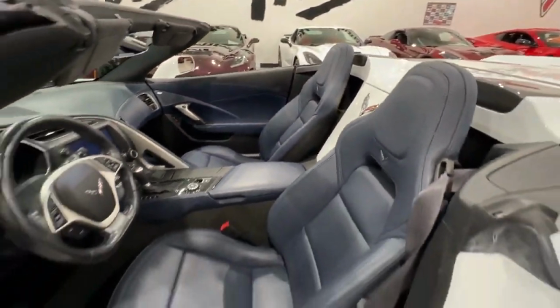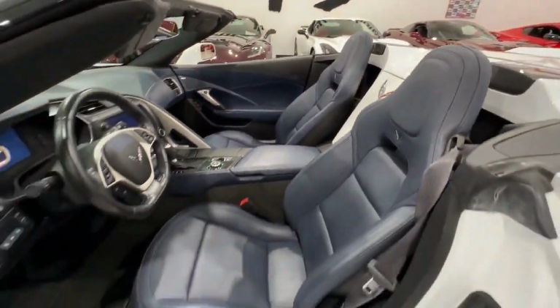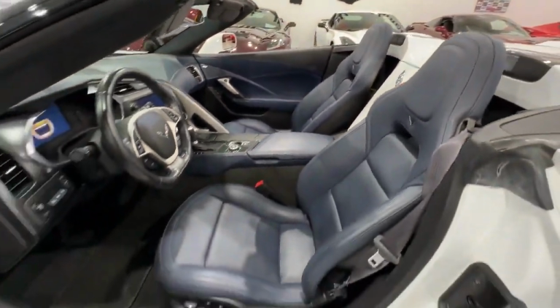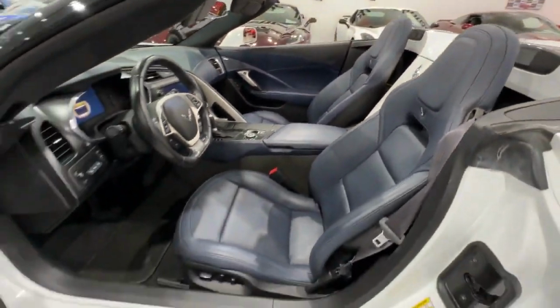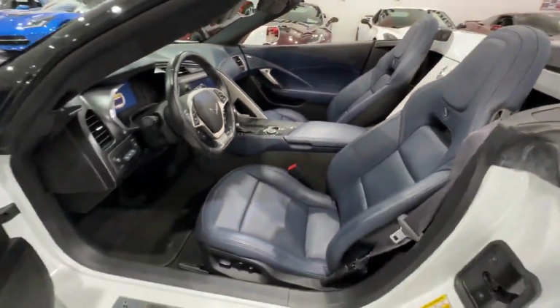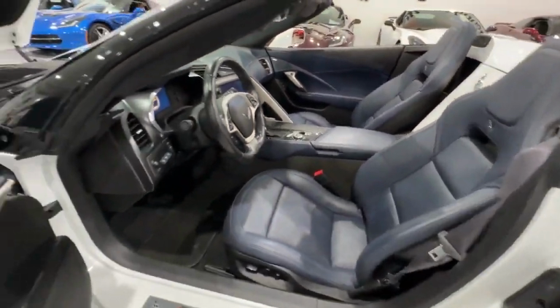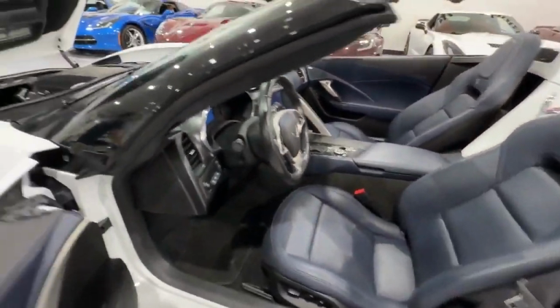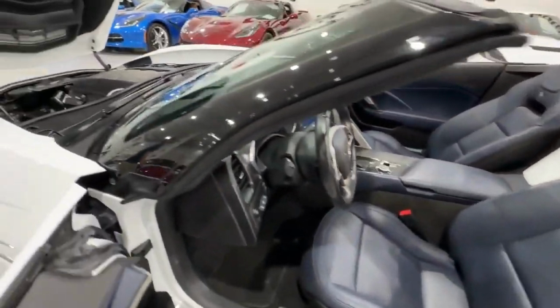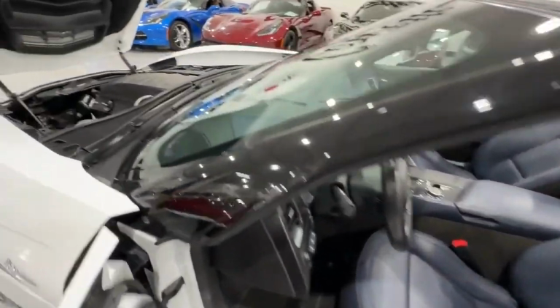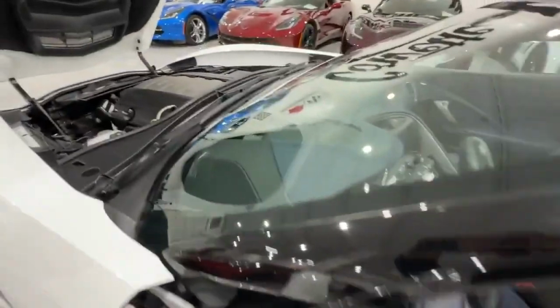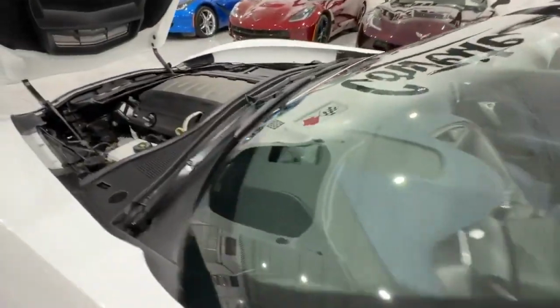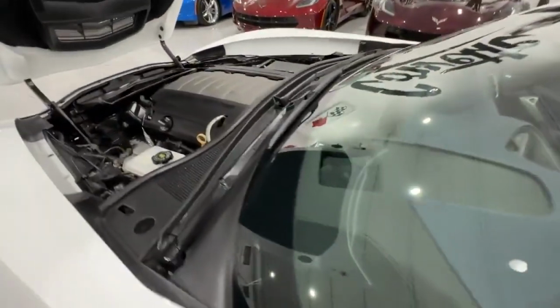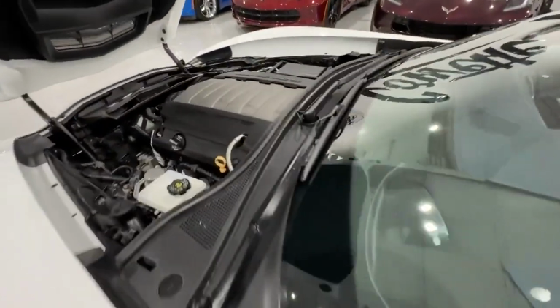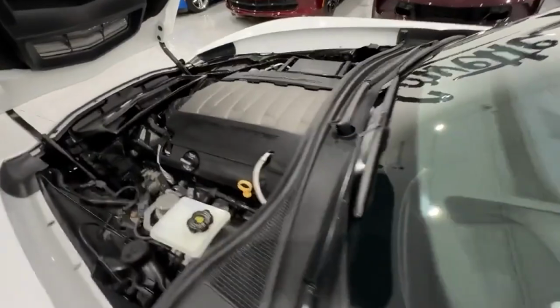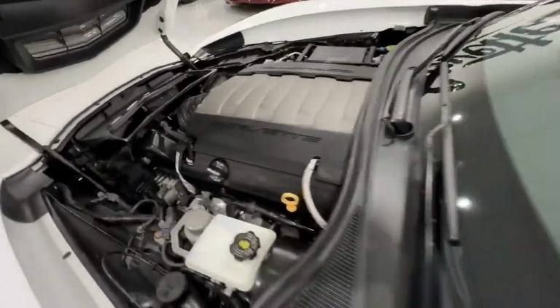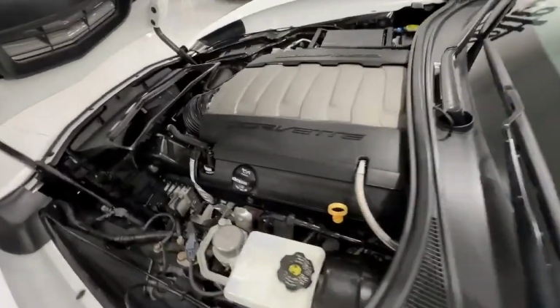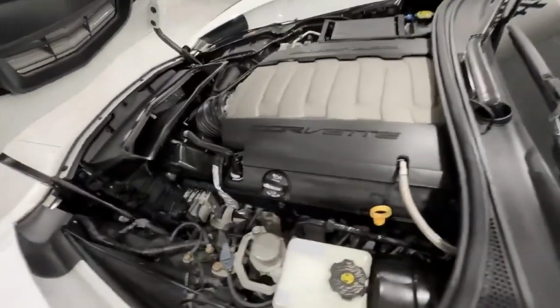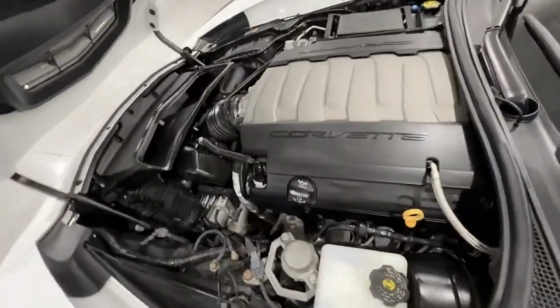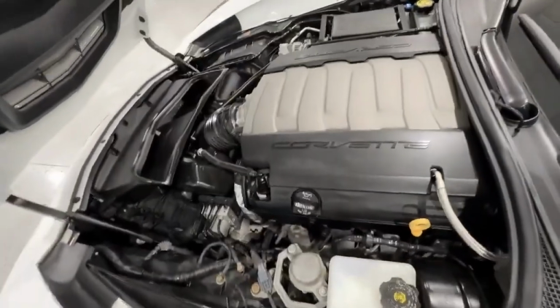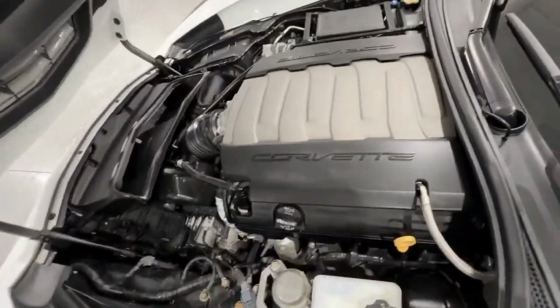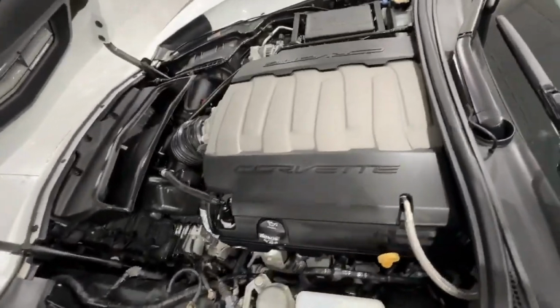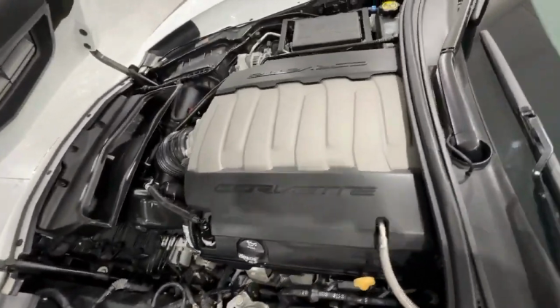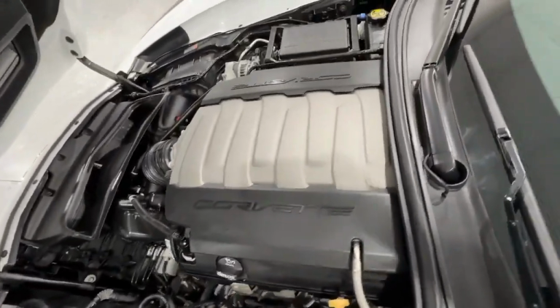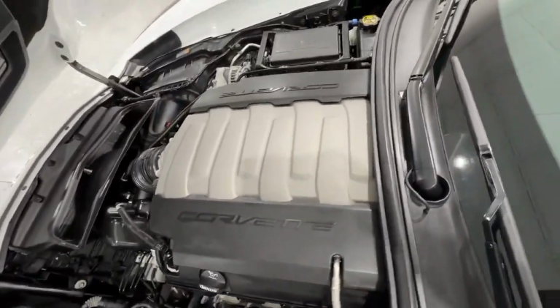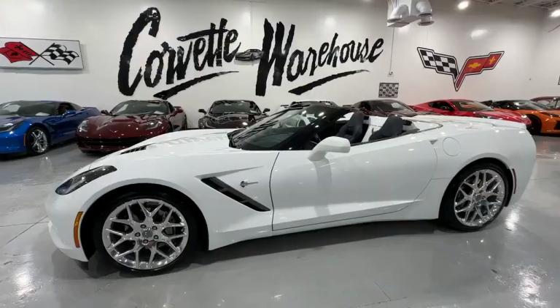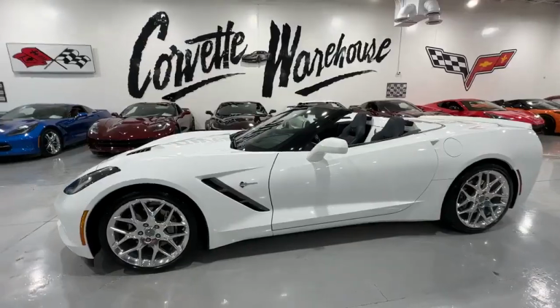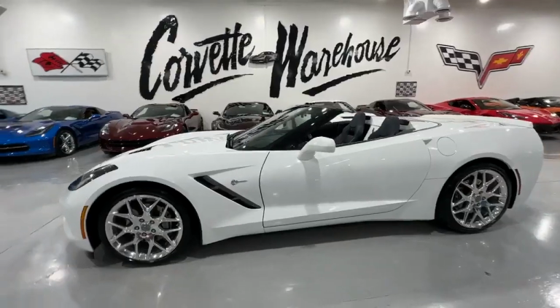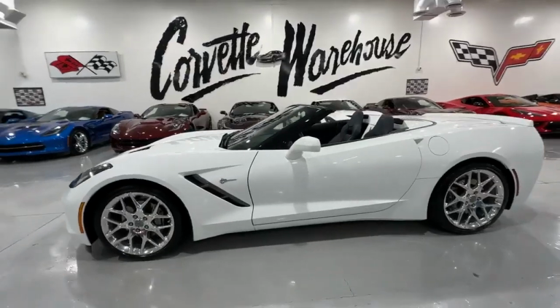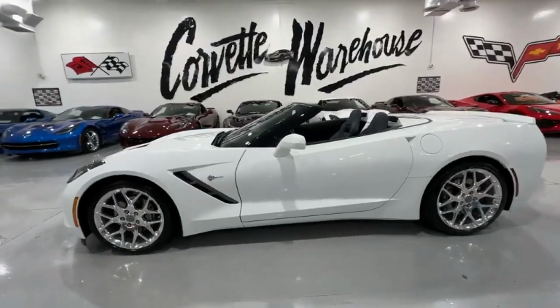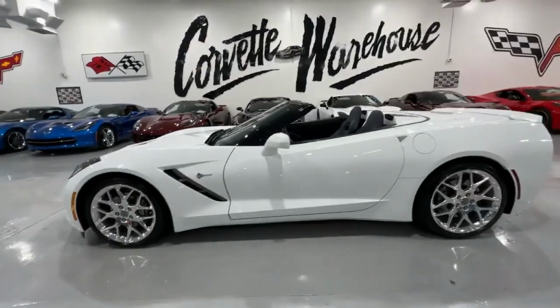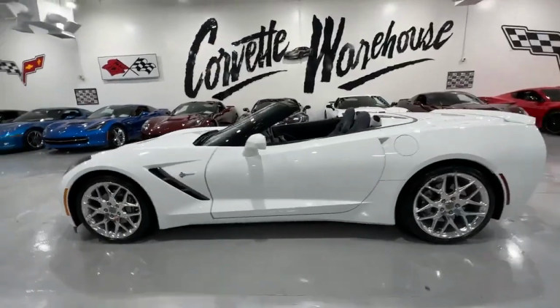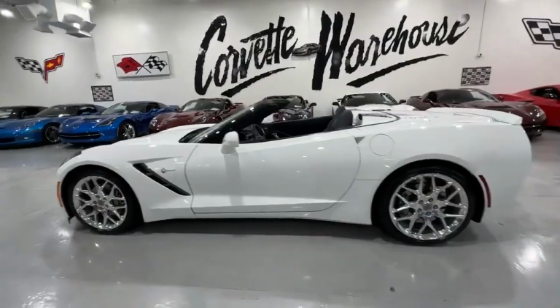The automatic transmission, Bose Flat Screen Navigation Stereo, and Power Top enhance the driving experience, making it a true pleasure for enthusiasts.